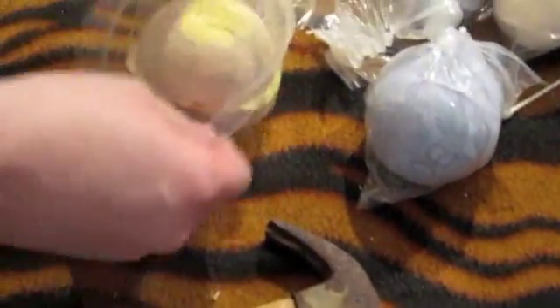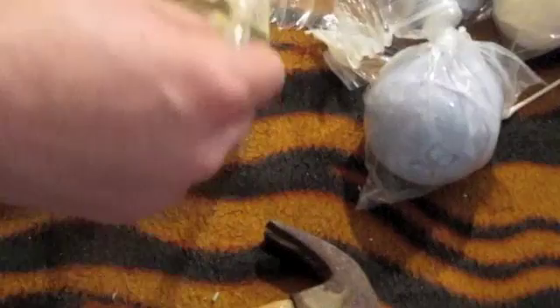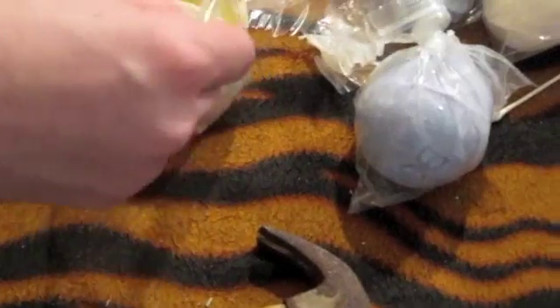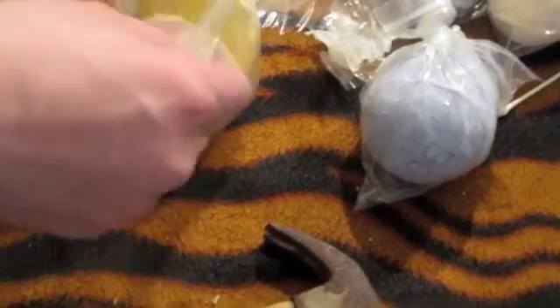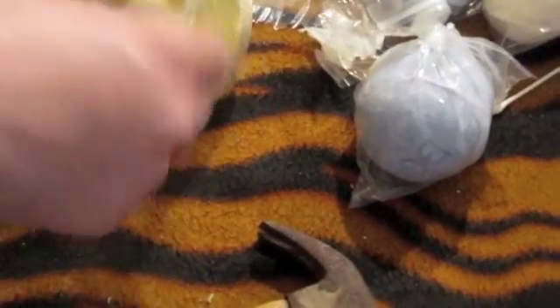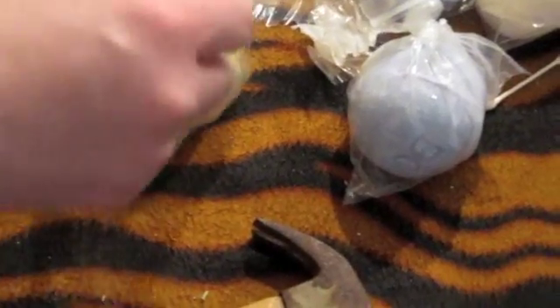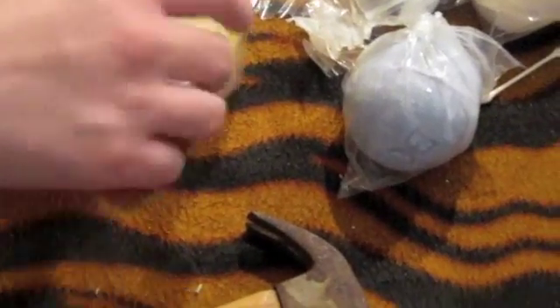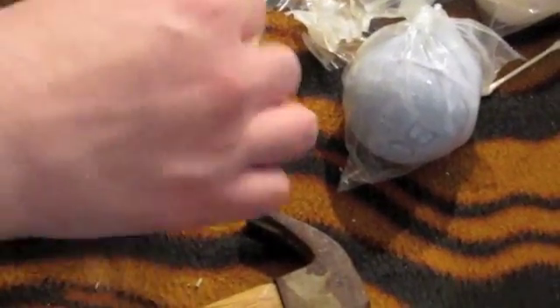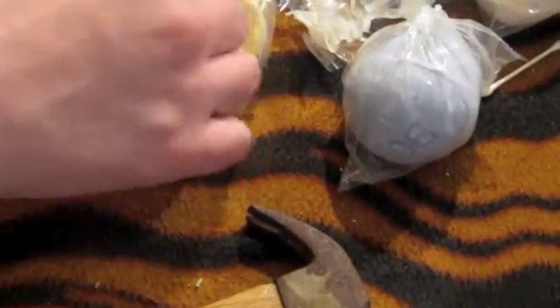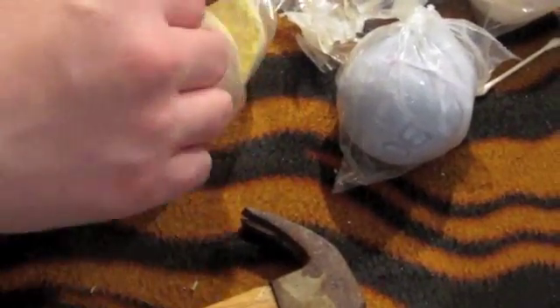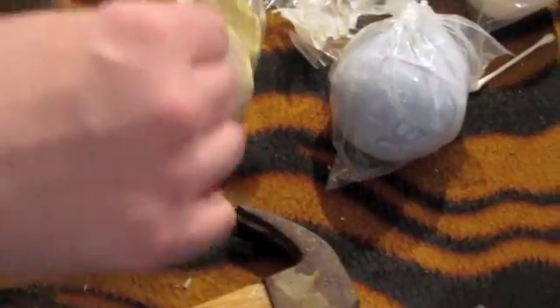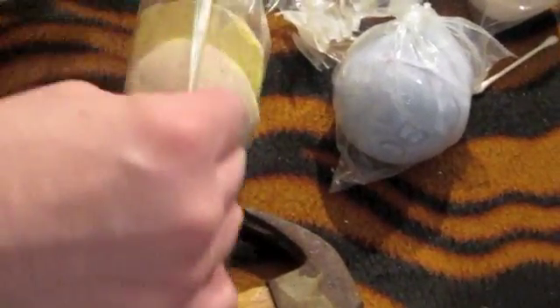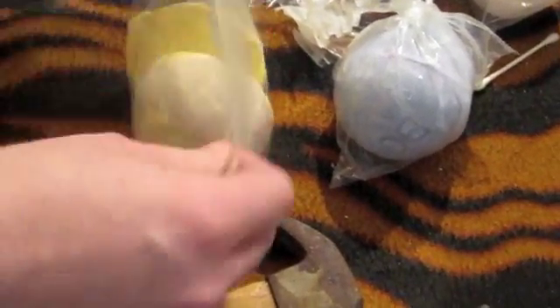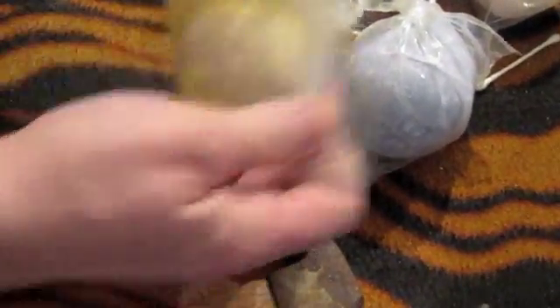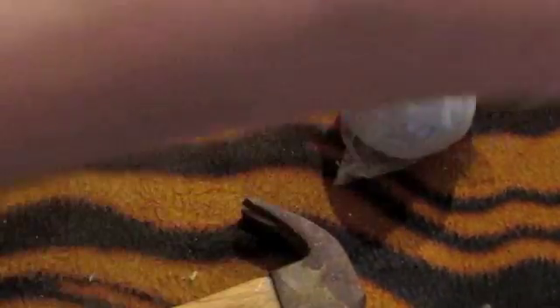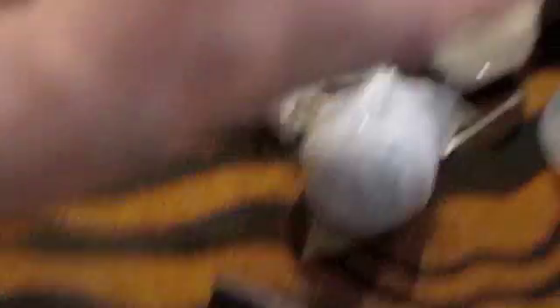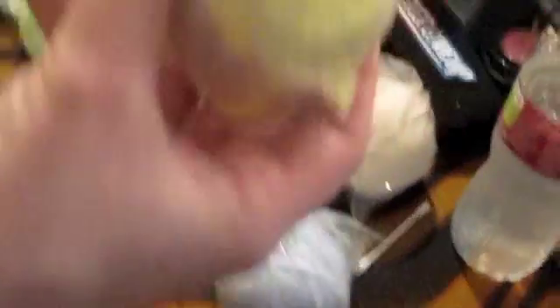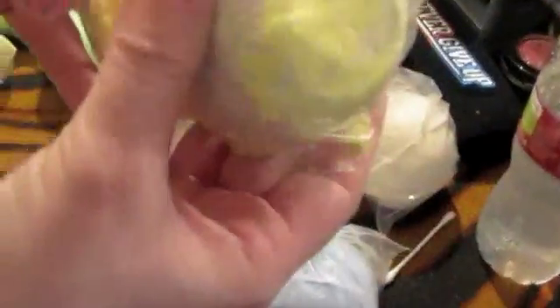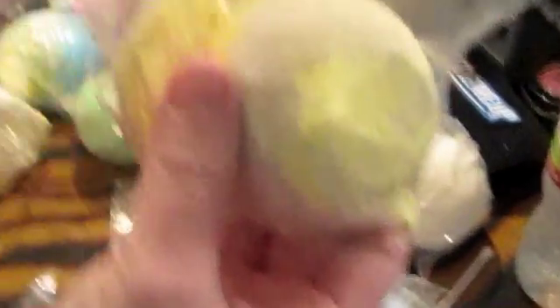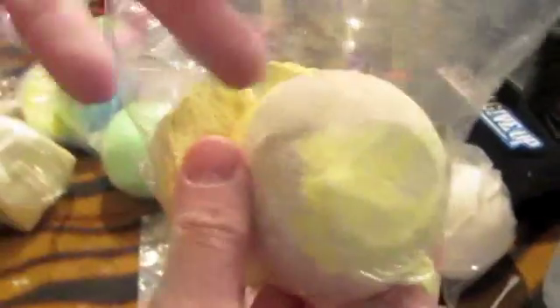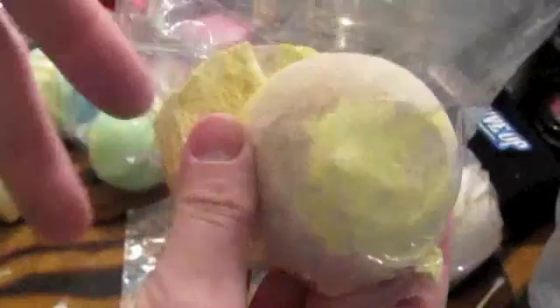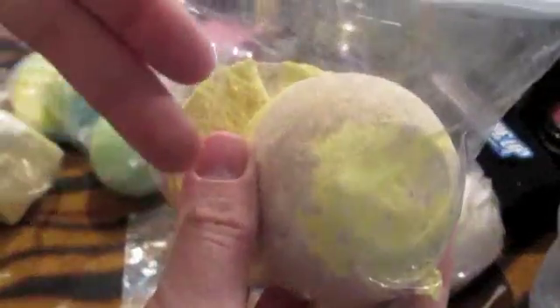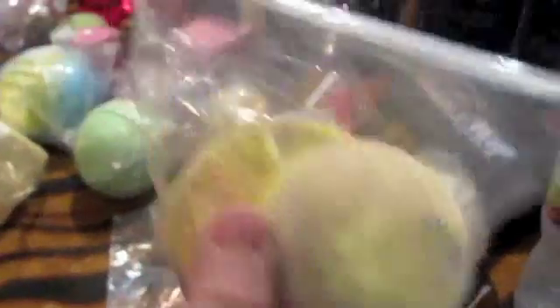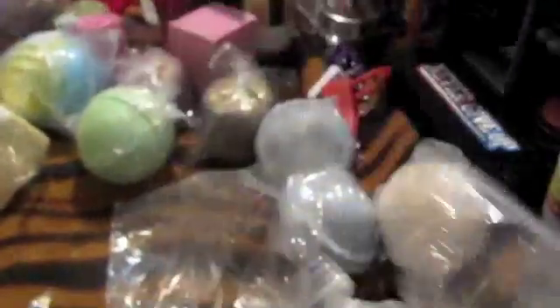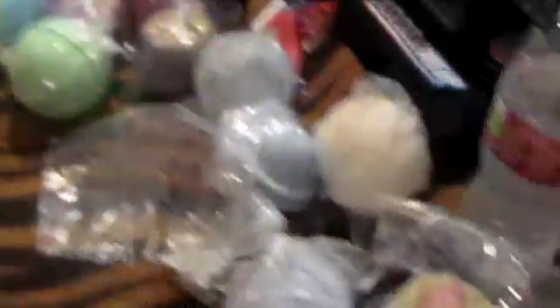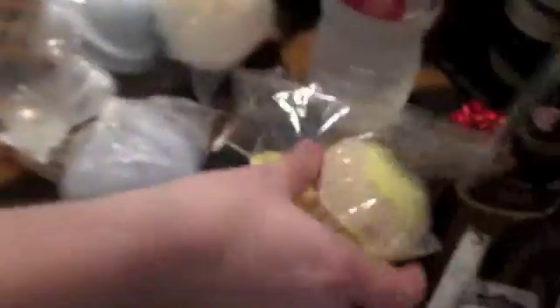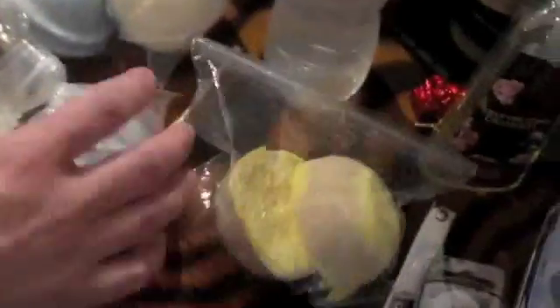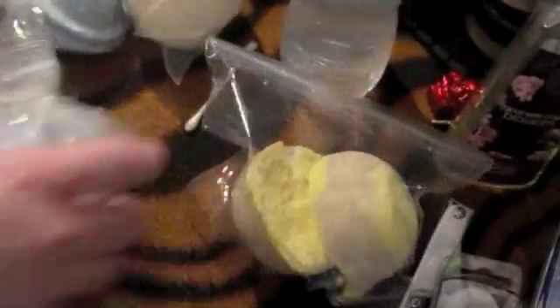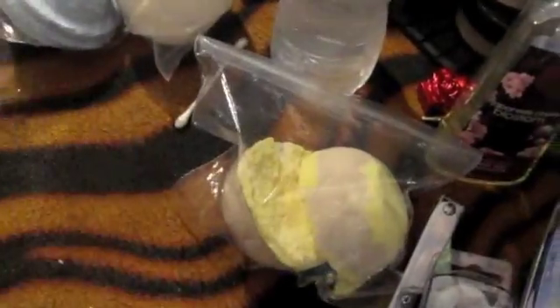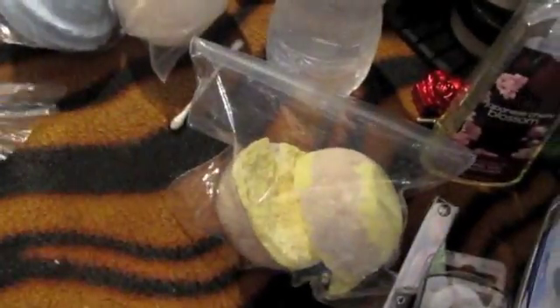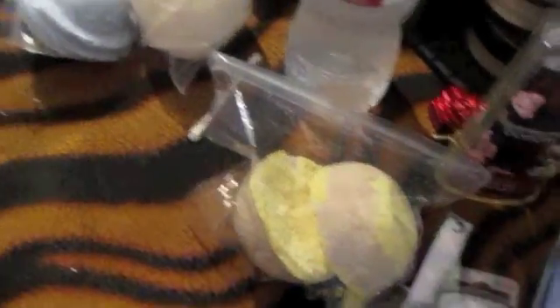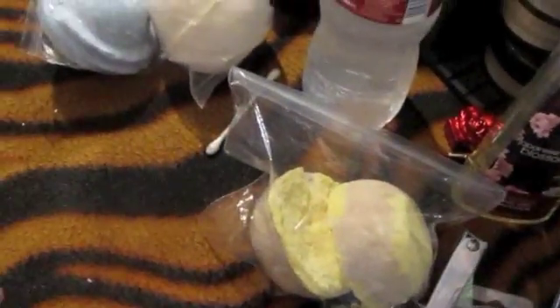Let me do another one. See, I have those two and I will wrap those individually — that's the way I roll.